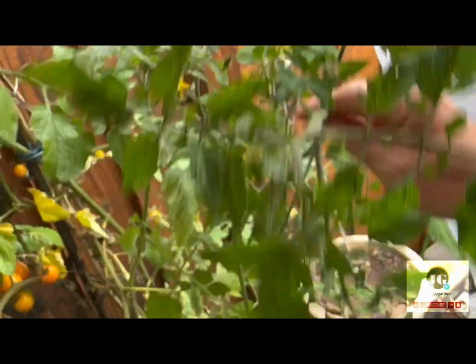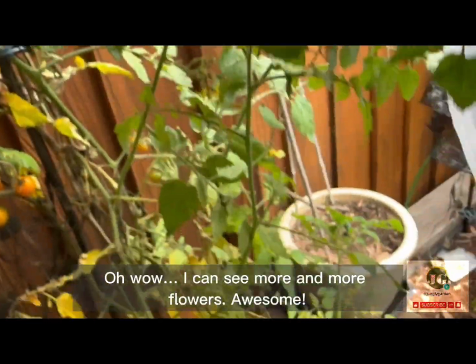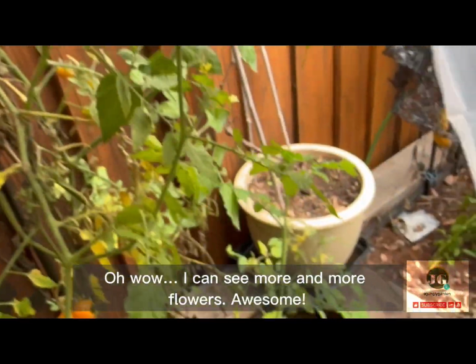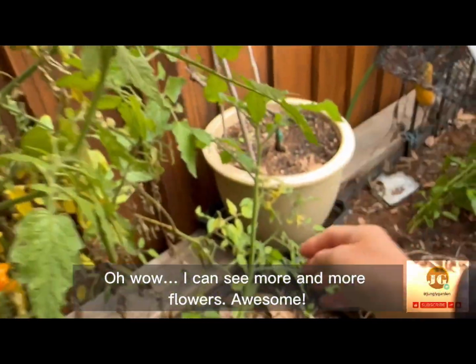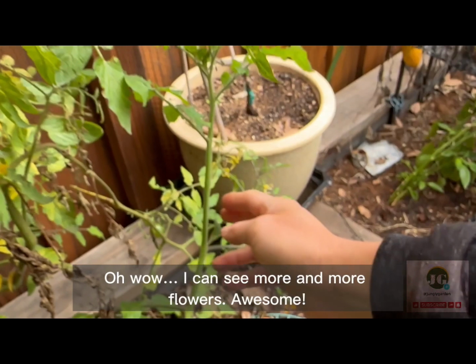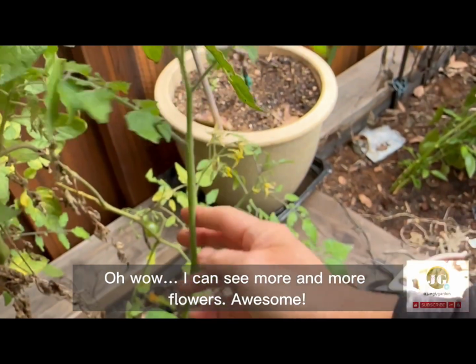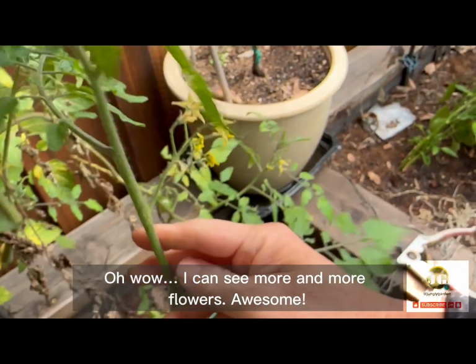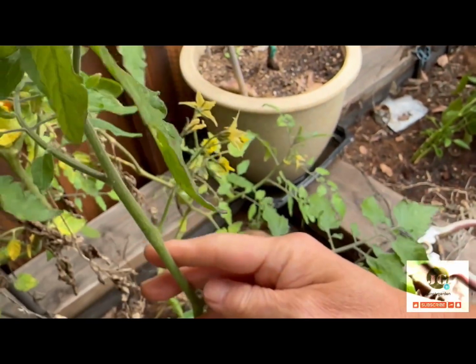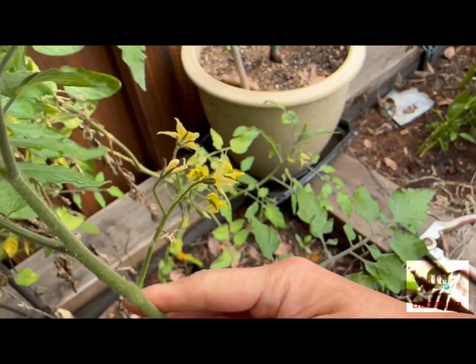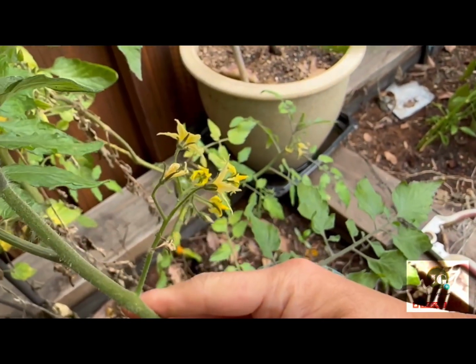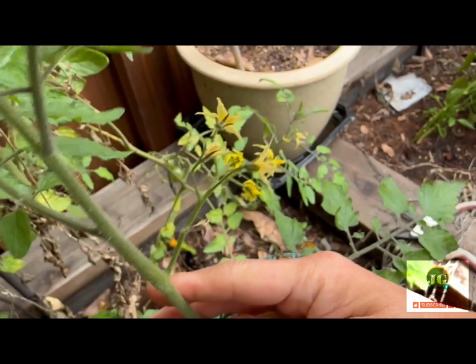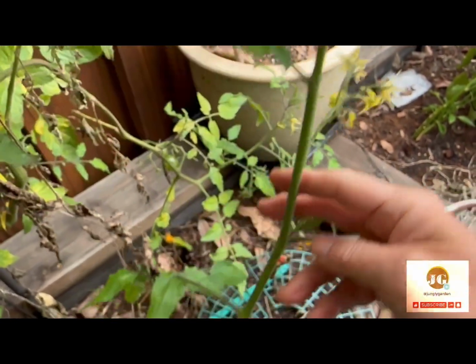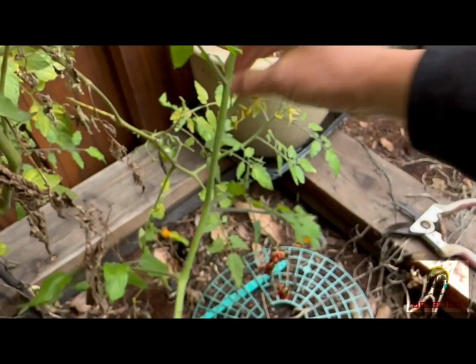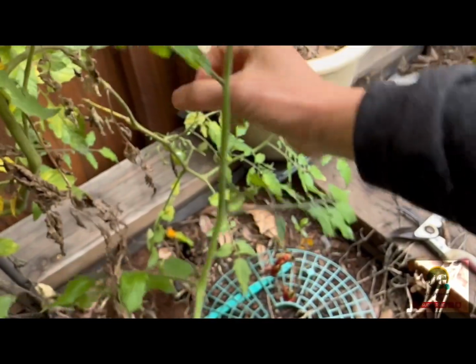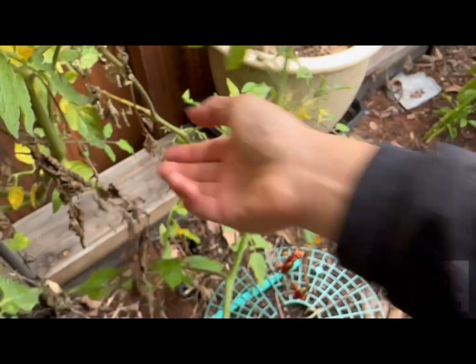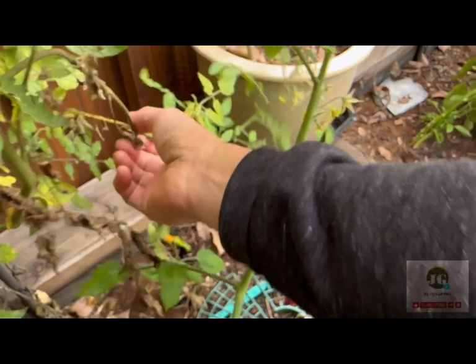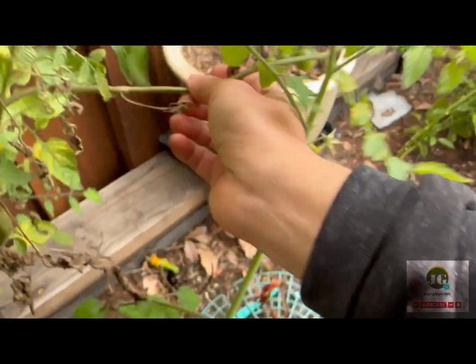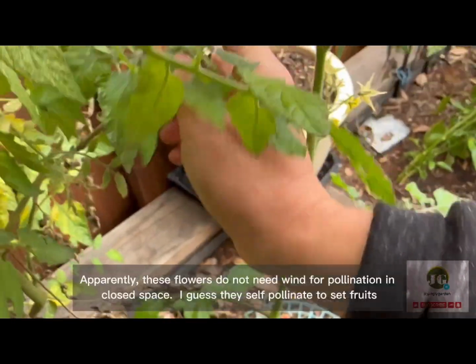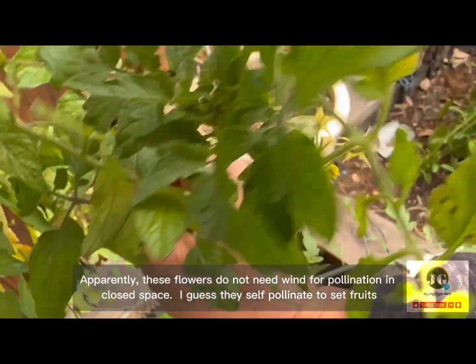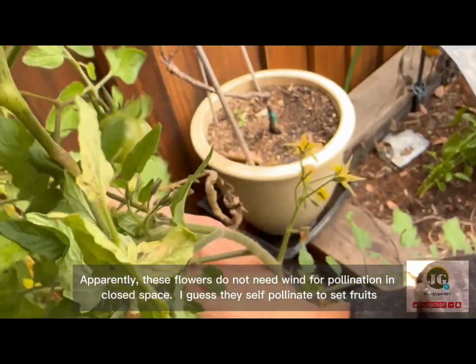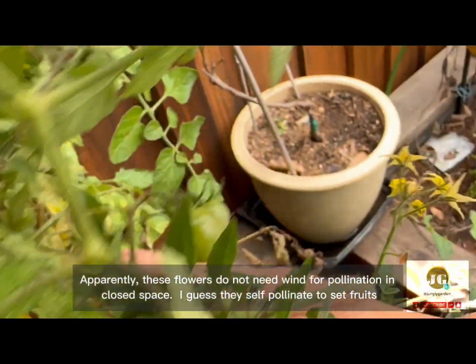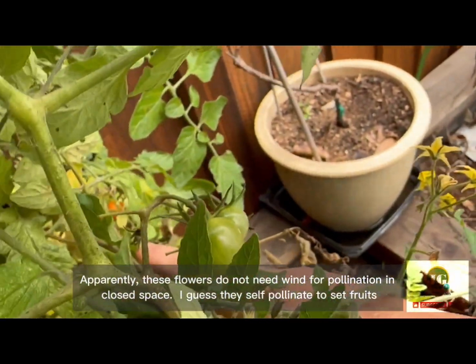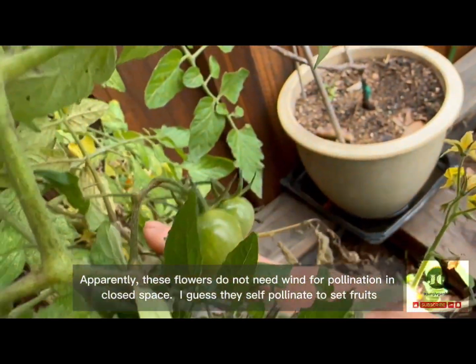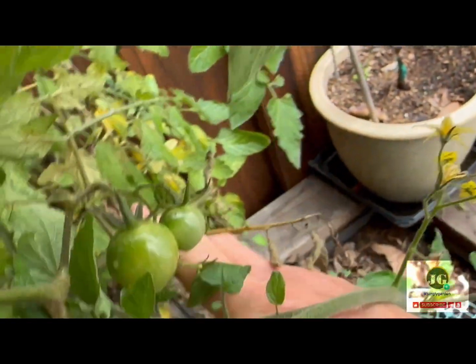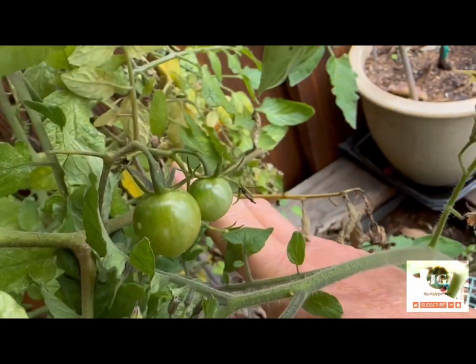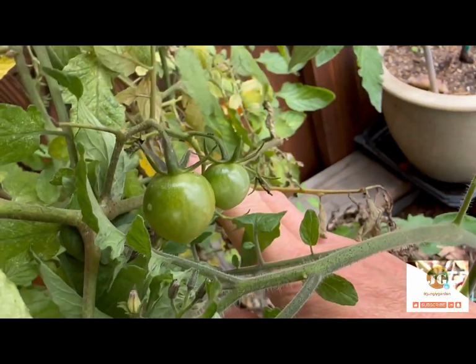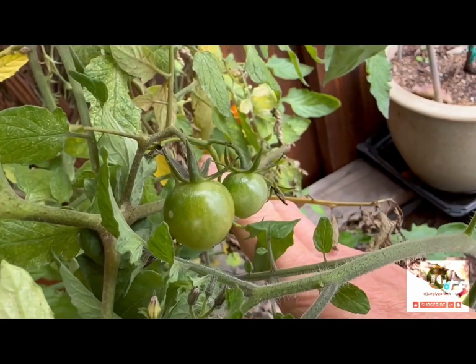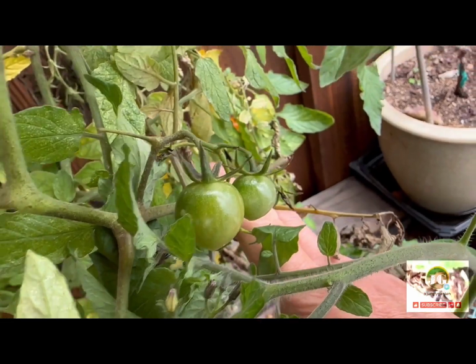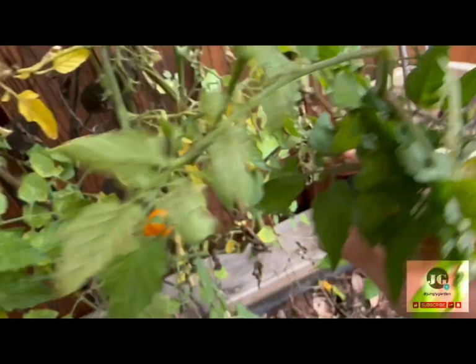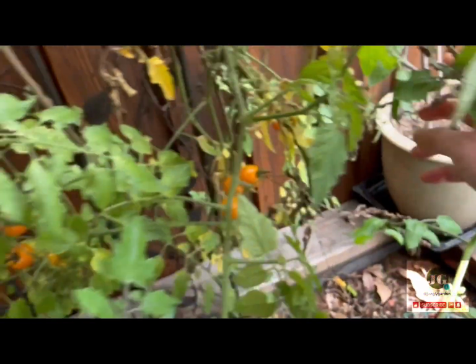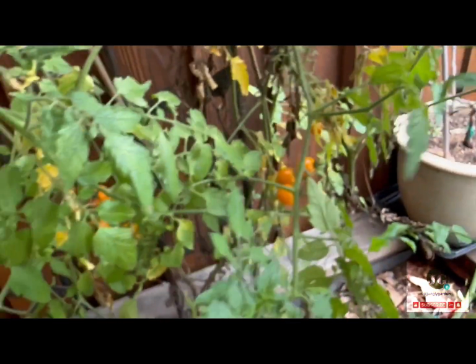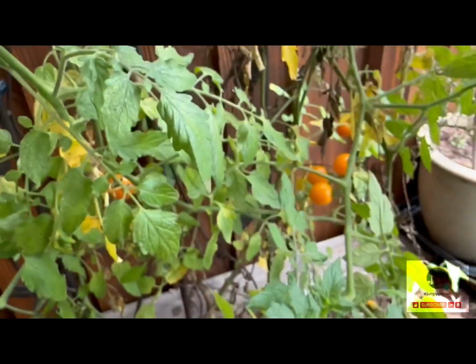Oh, wow! I can see more and more flowers. Awesome! Apparently, these flowers do not need wind for pollination in a closed space. I guess they self-pollinate to set fruits.